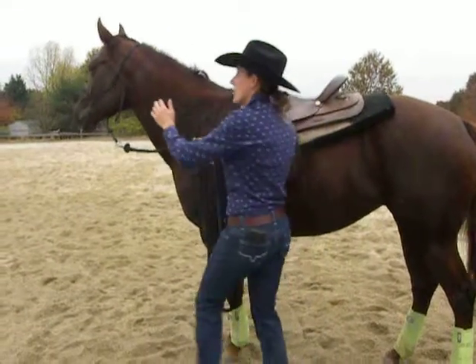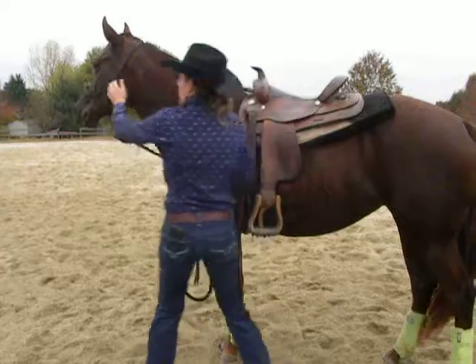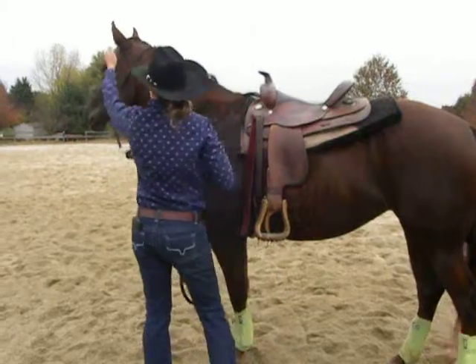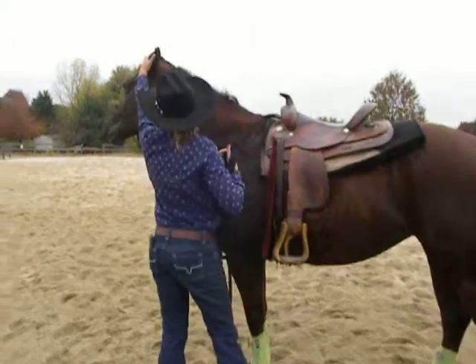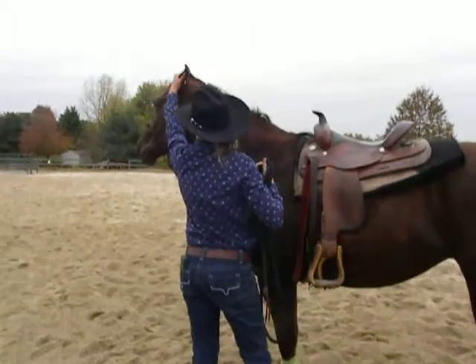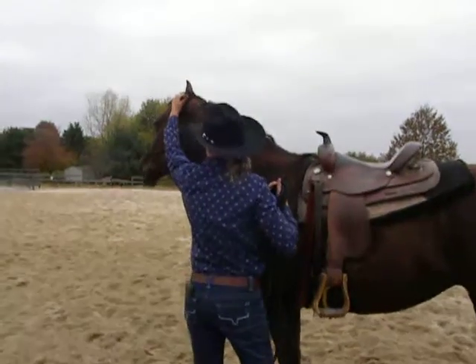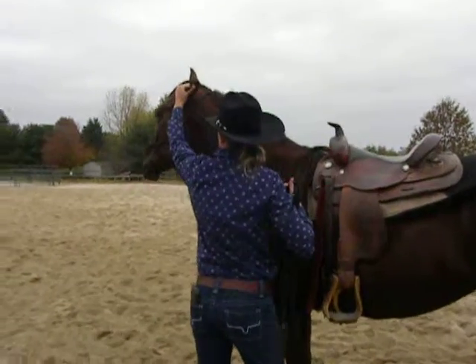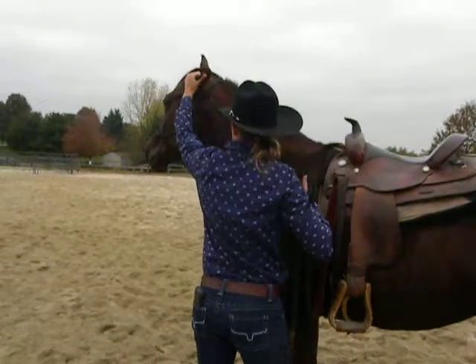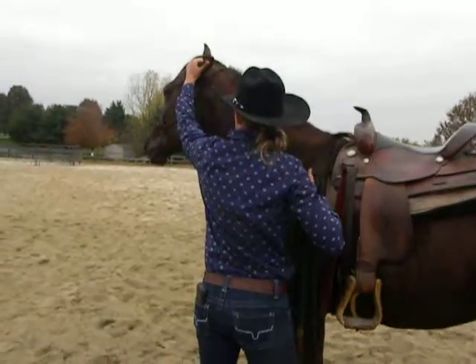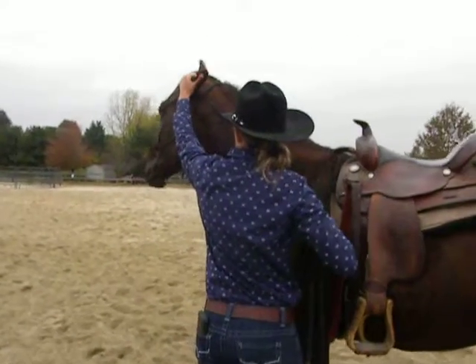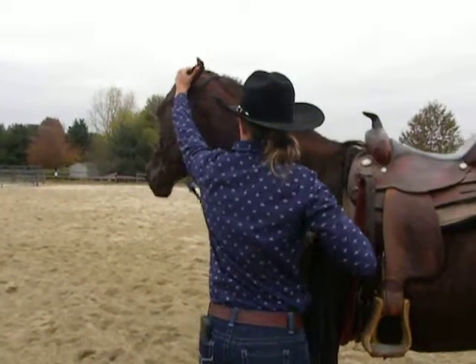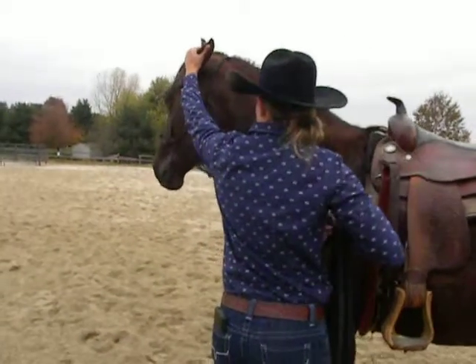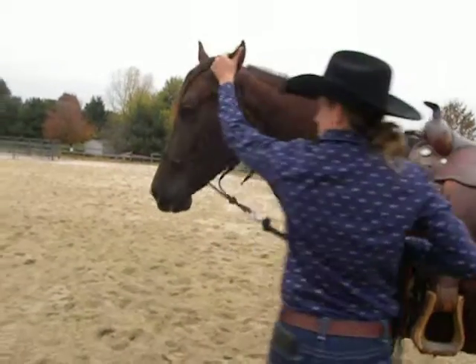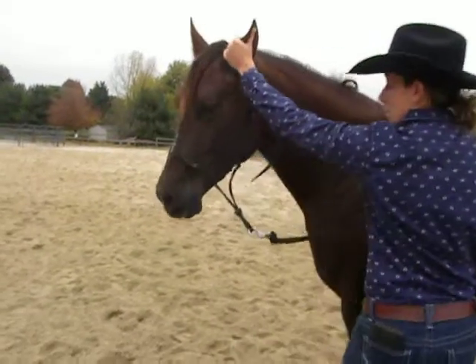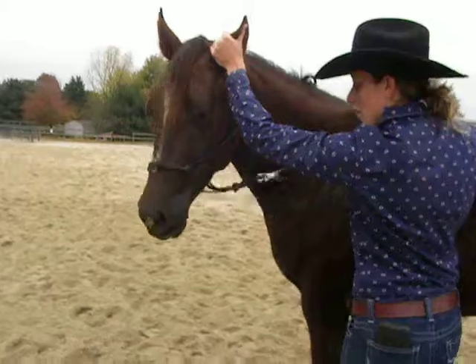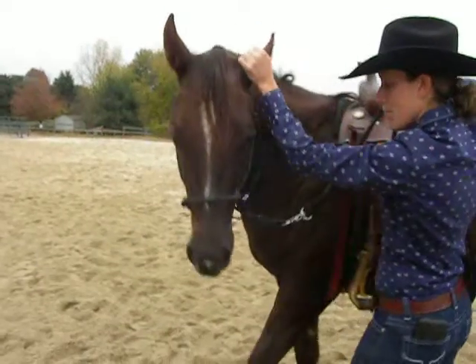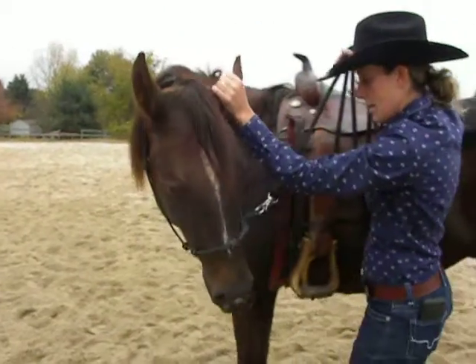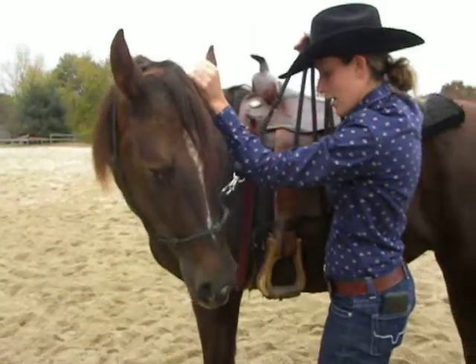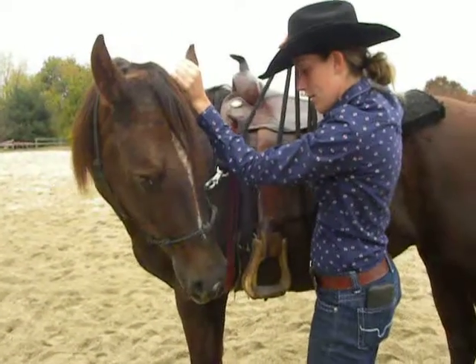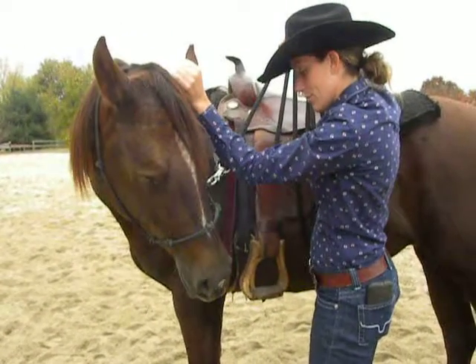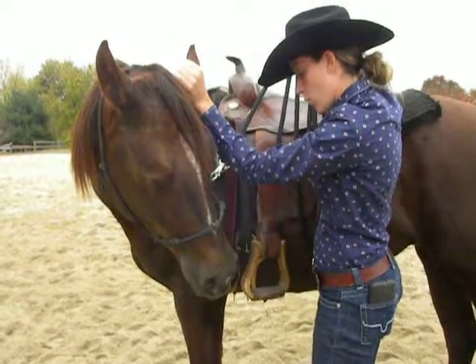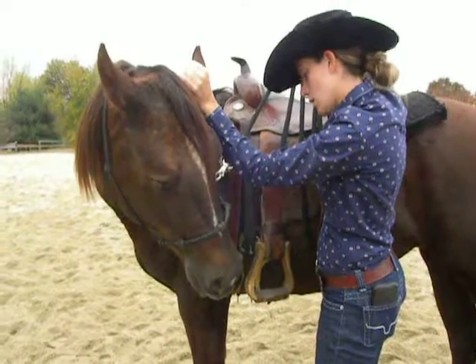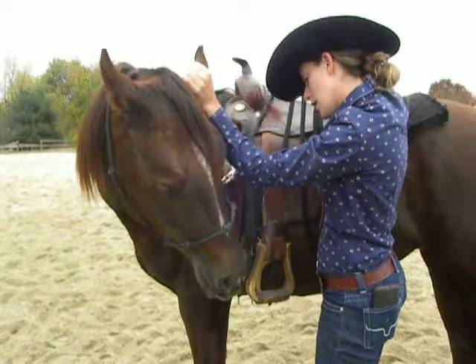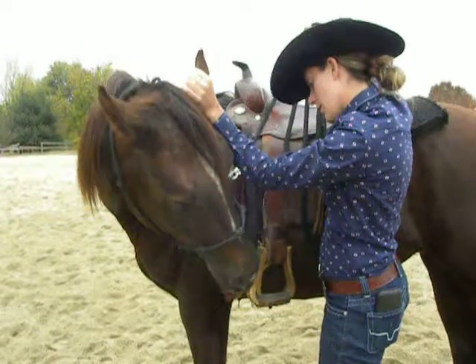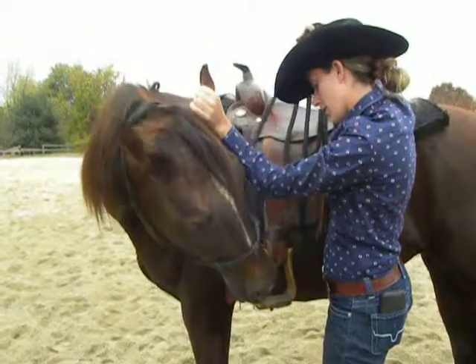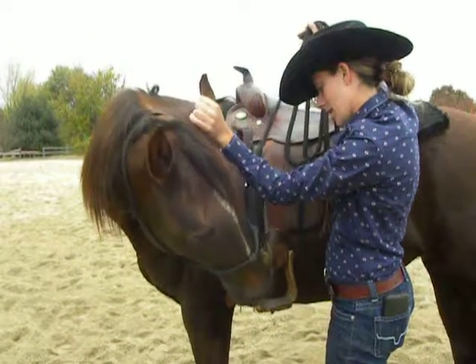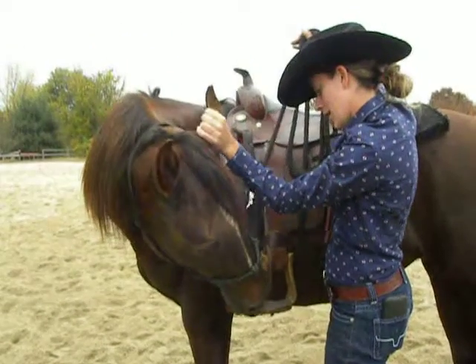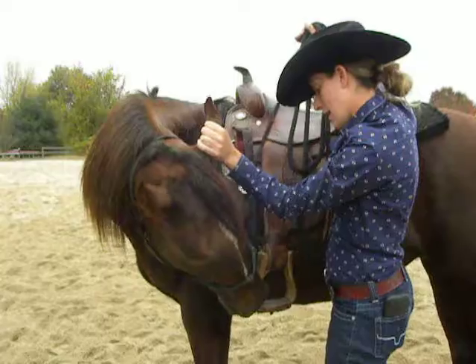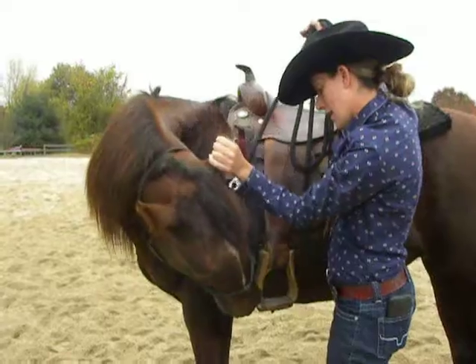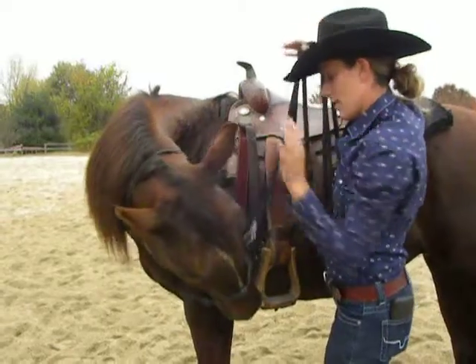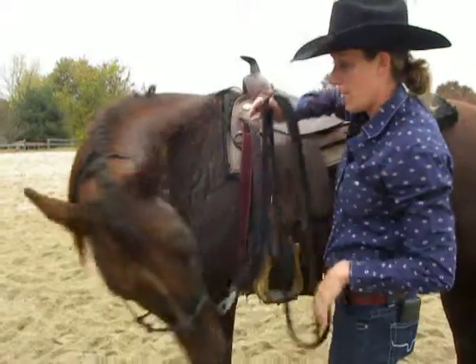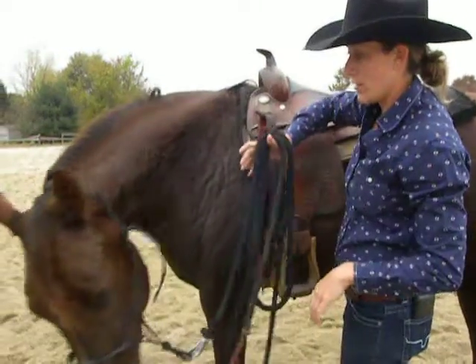So I'm going to go again — I'll grab her ear, put some pressure on it. She's not really responding so I'm going to bump. And then hold, bump a little bit, and release.